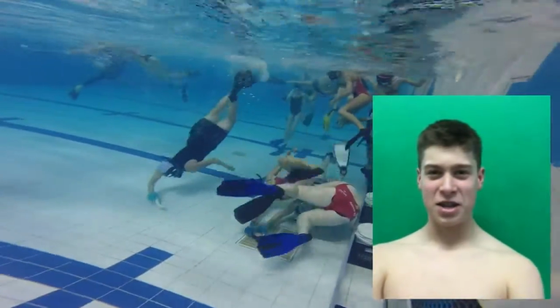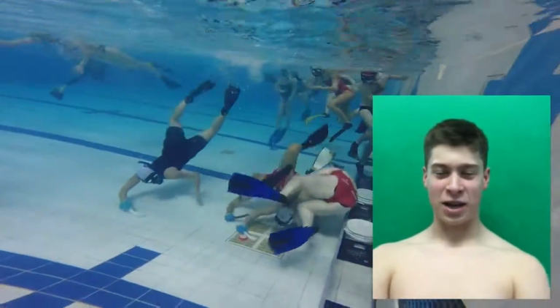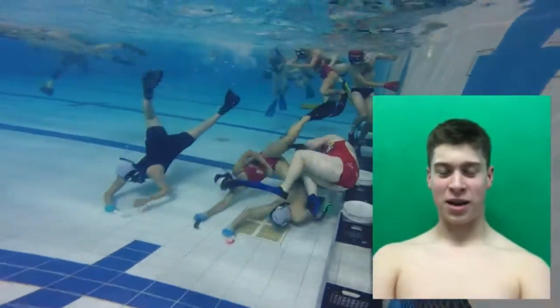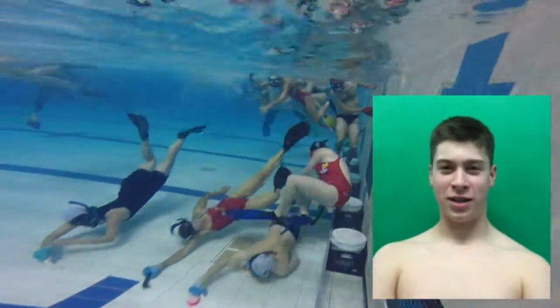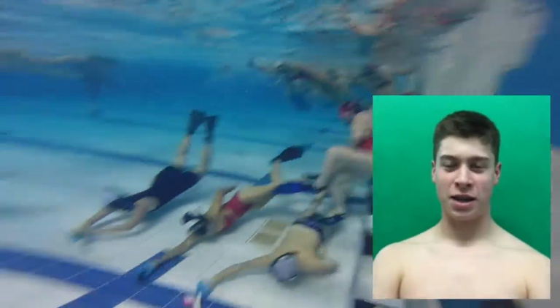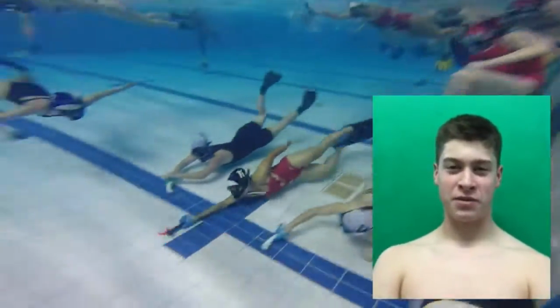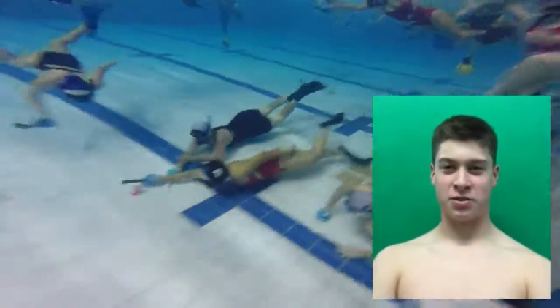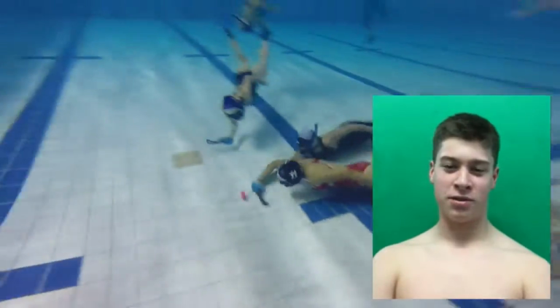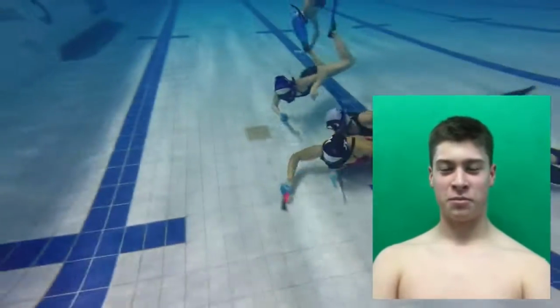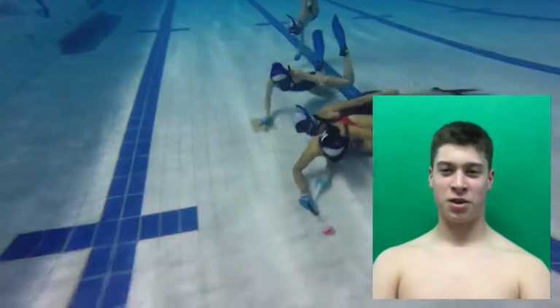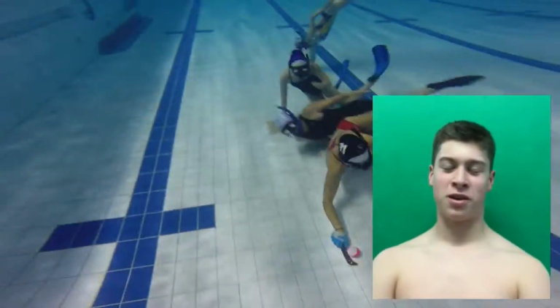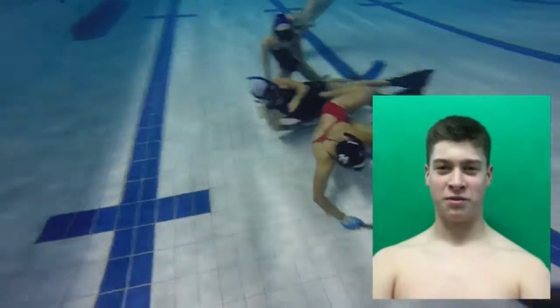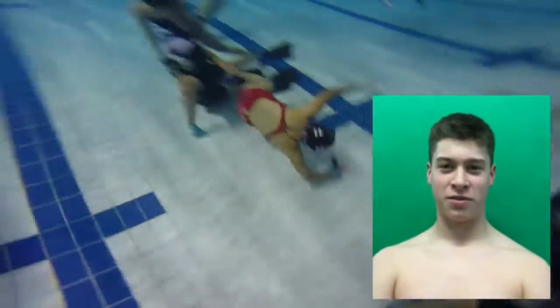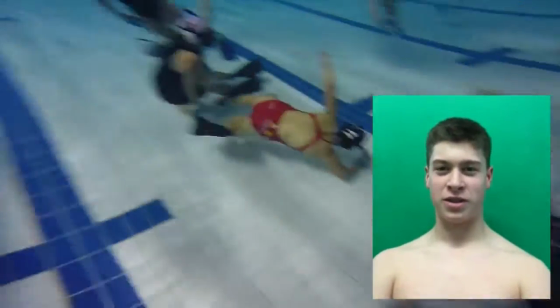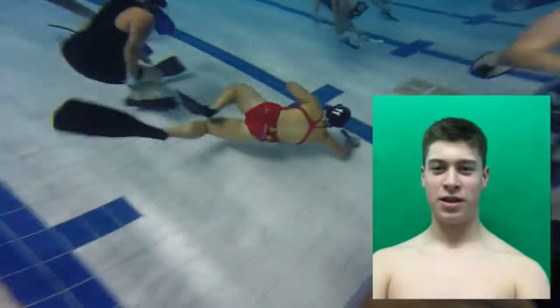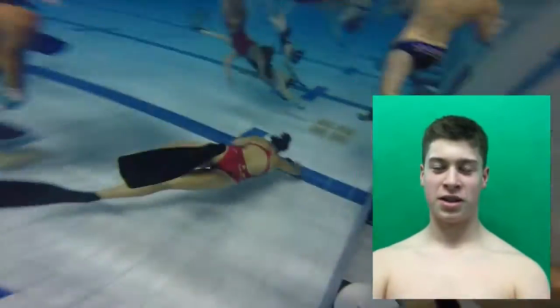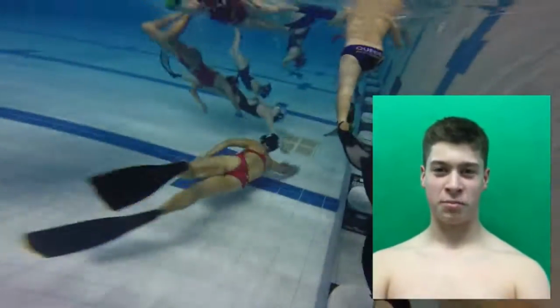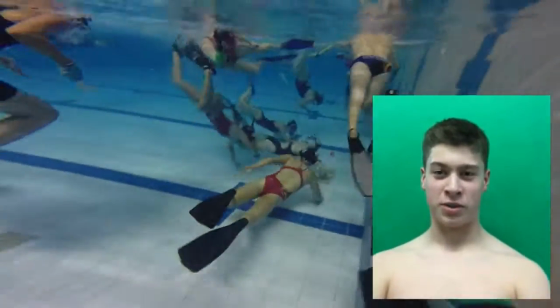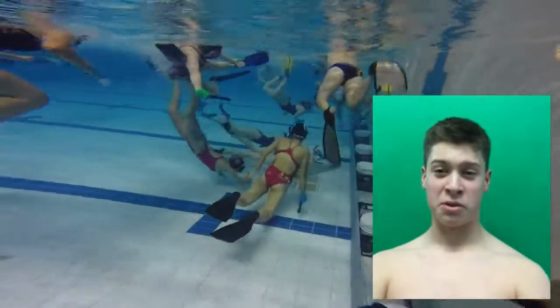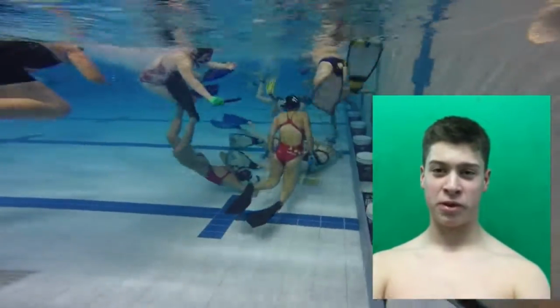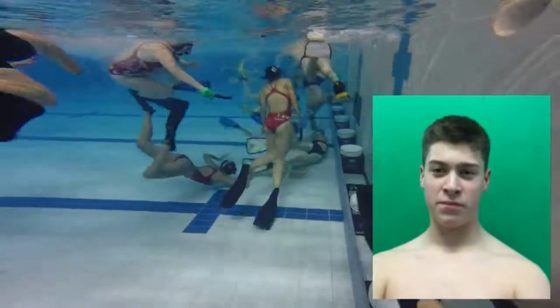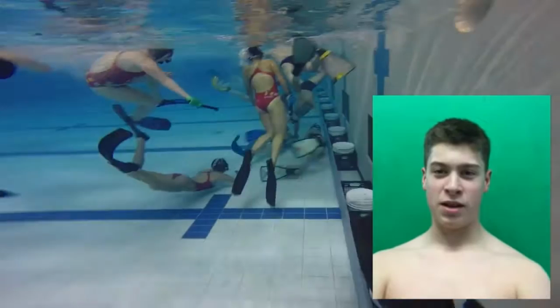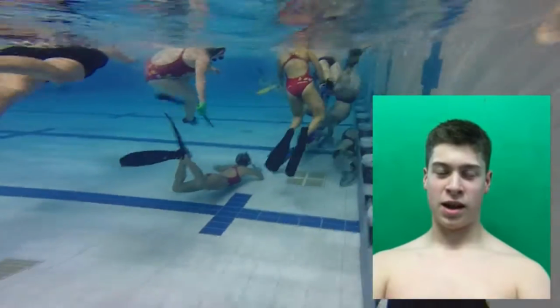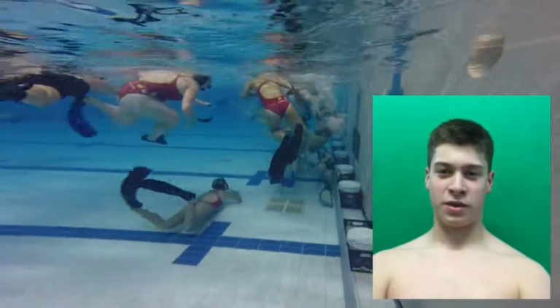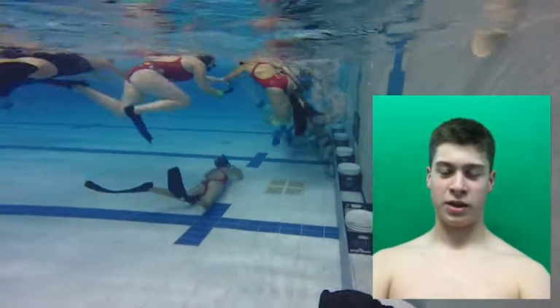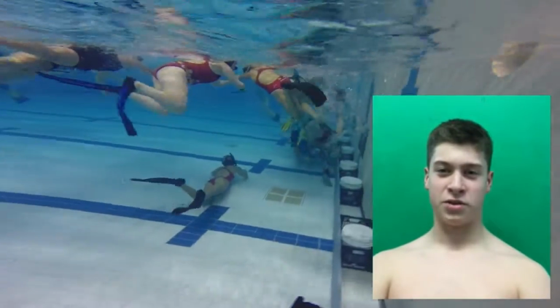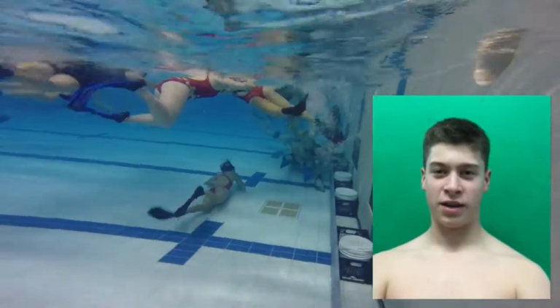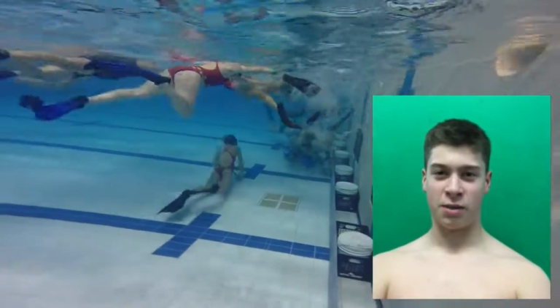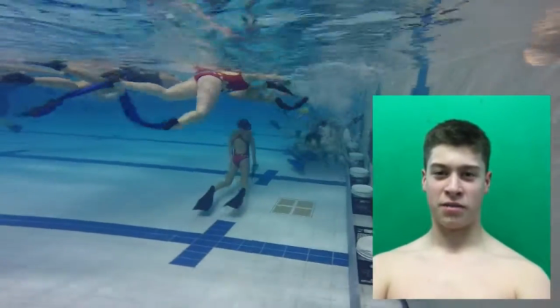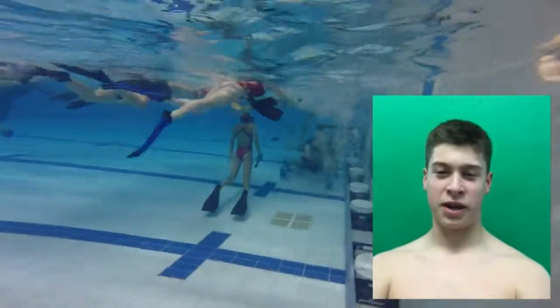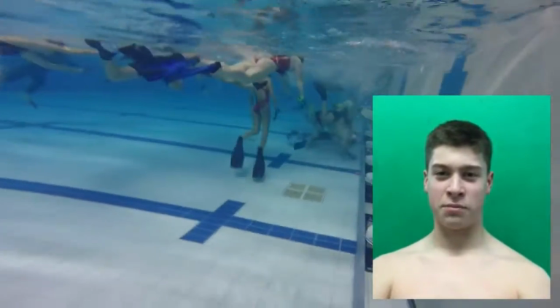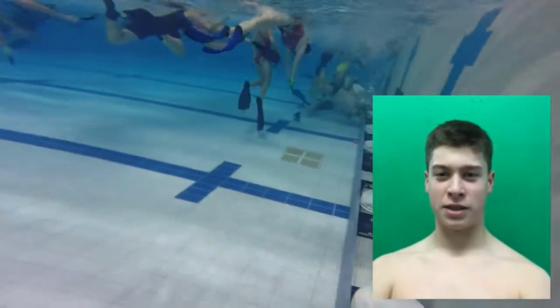My name is Brandon Ellis. I'm 15 years old. I've been playing underwater hockey for seven years now. I started playing with the NEMO program and now, after years of training, I'm a part of the U19 men's team.